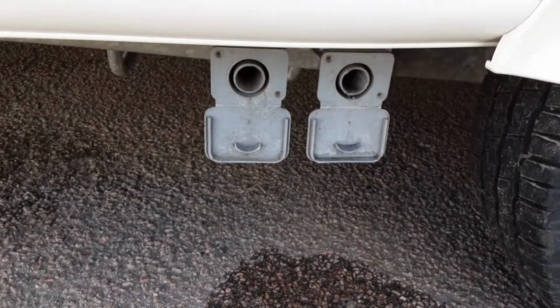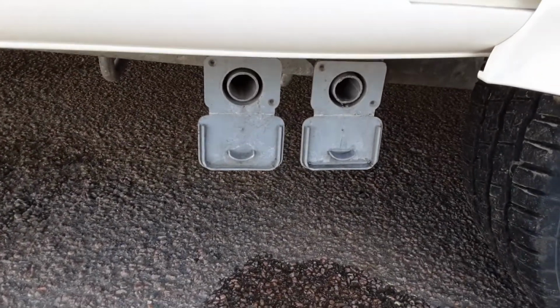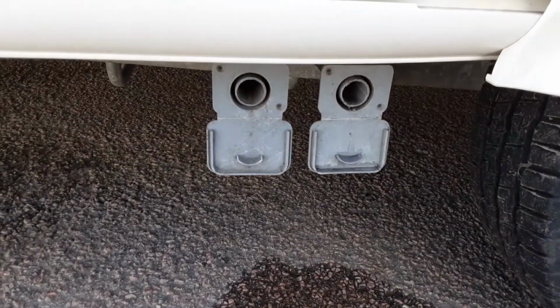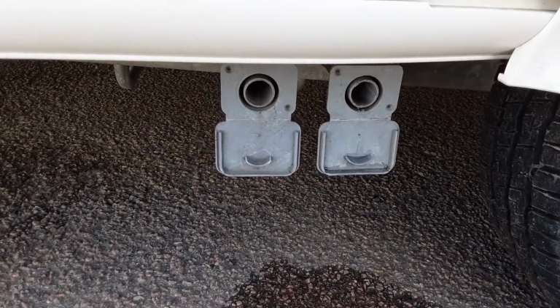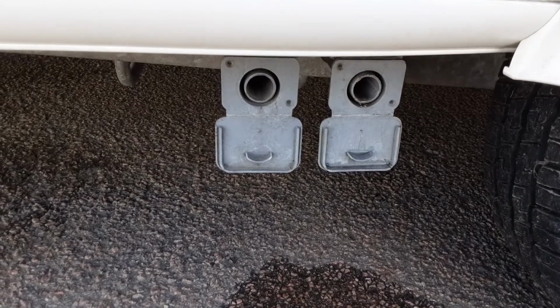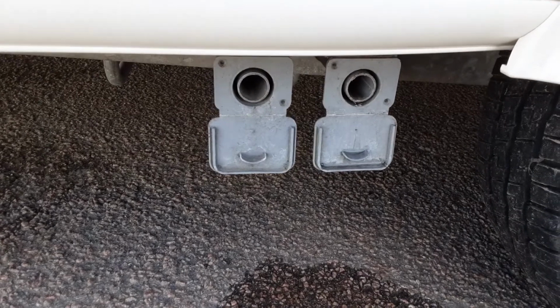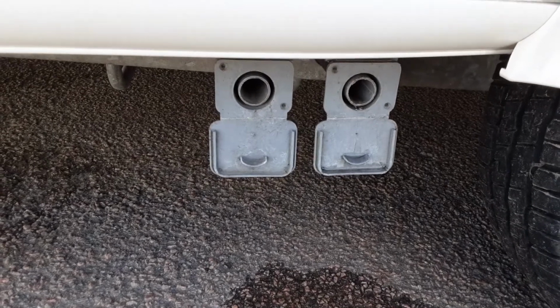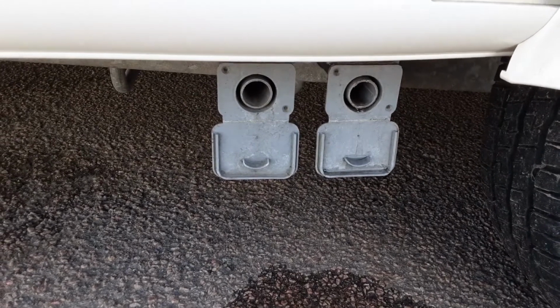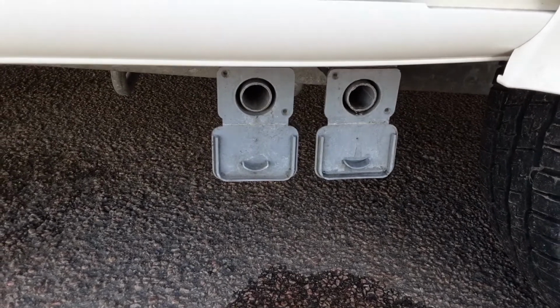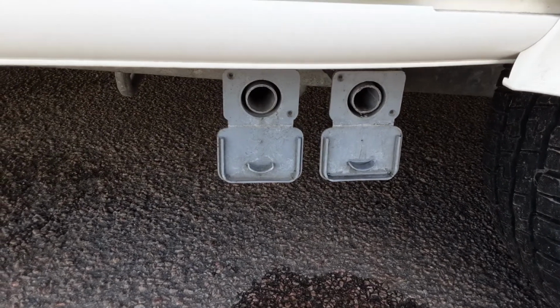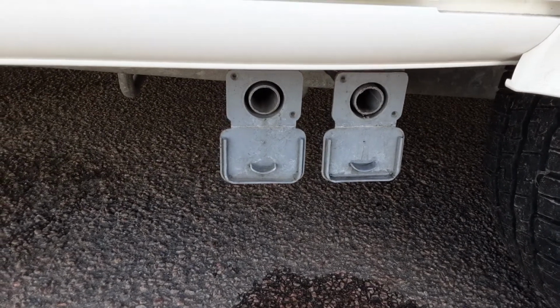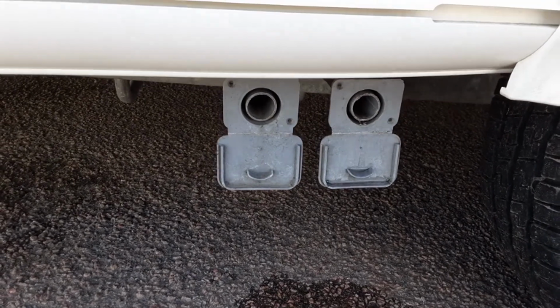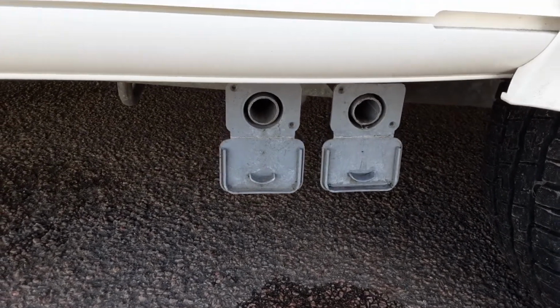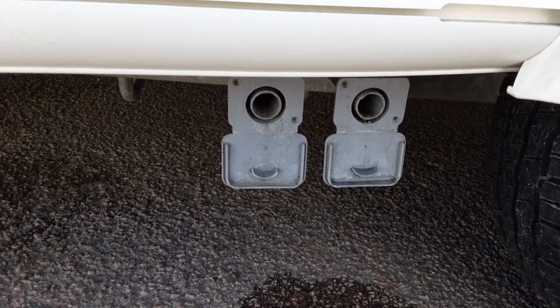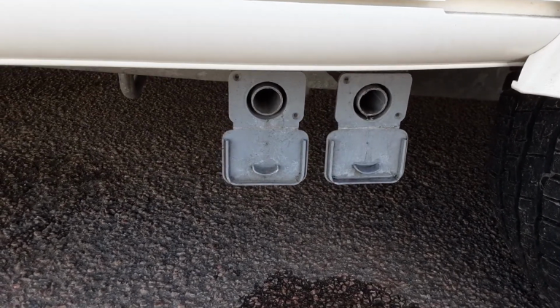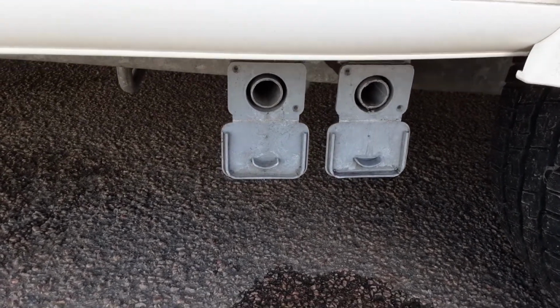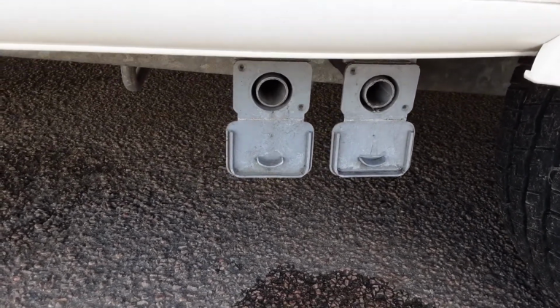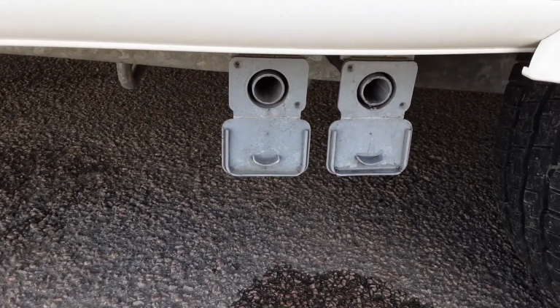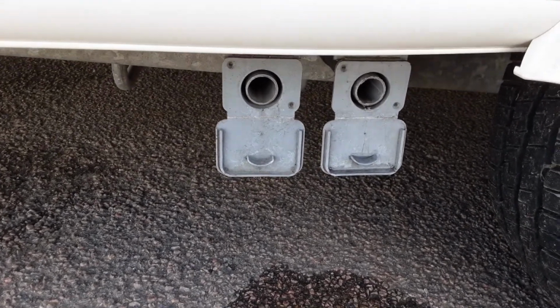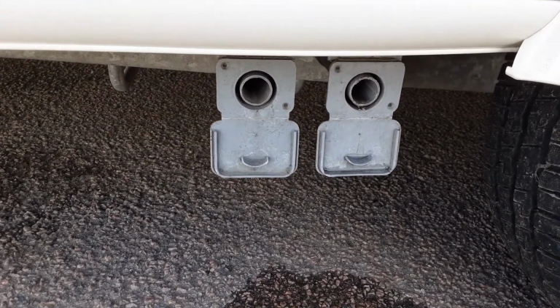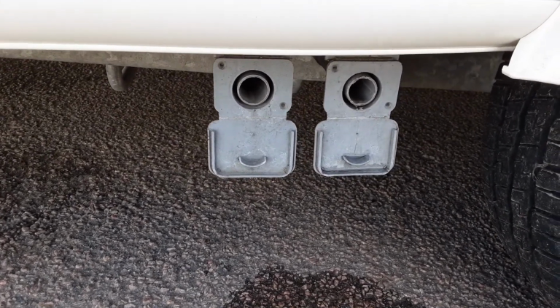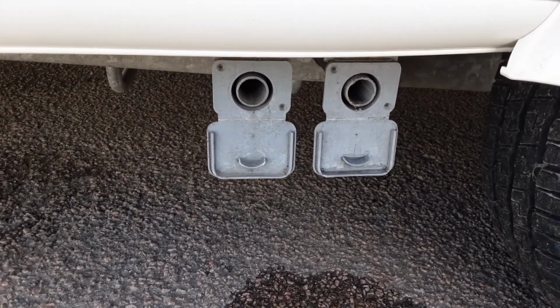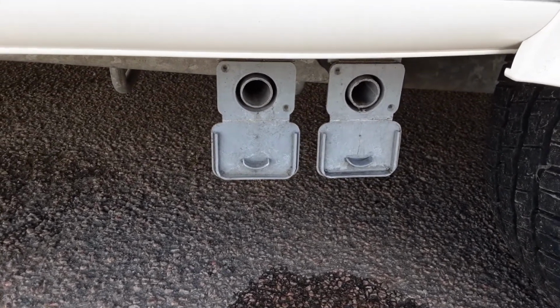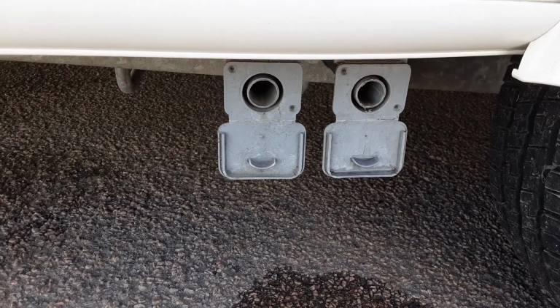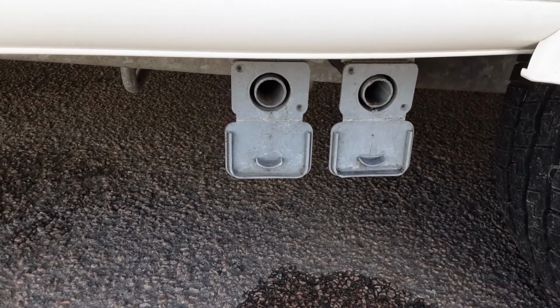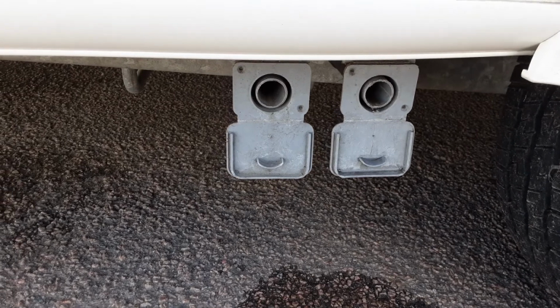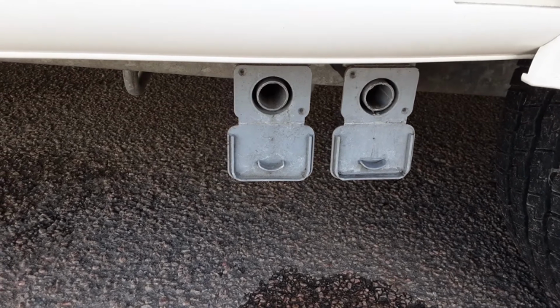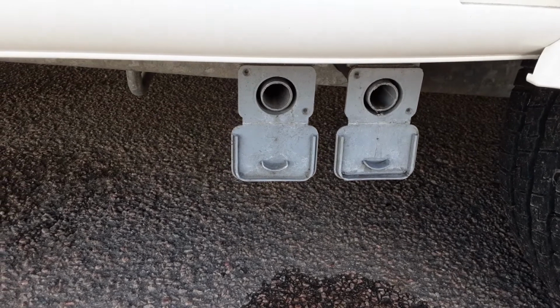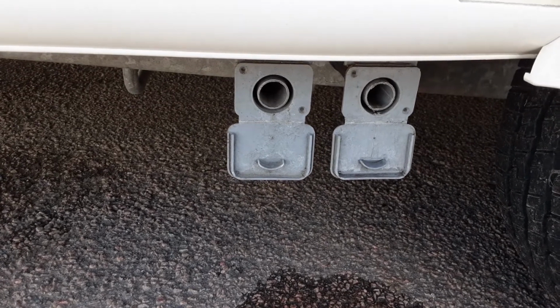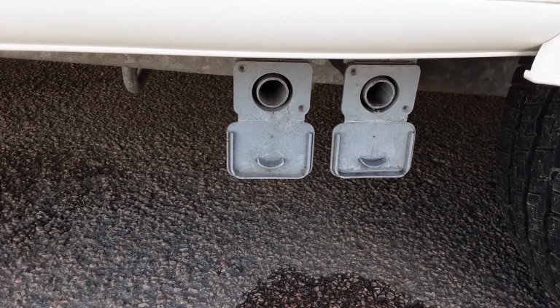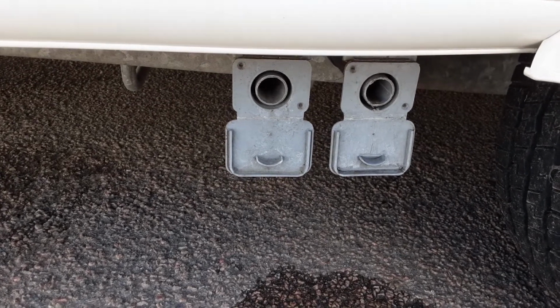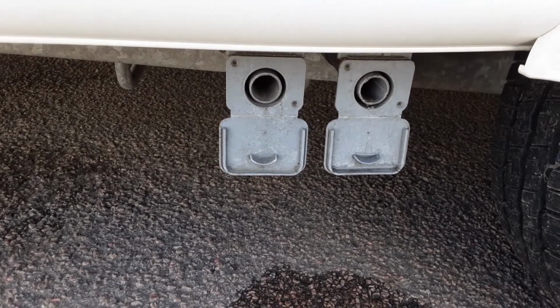You've then got your two grey waste pipes coming out the side of the van. You've got the larger diameter holes where the grey waste pipes go in, and then the grey pipes drop down inside the waste master itself.